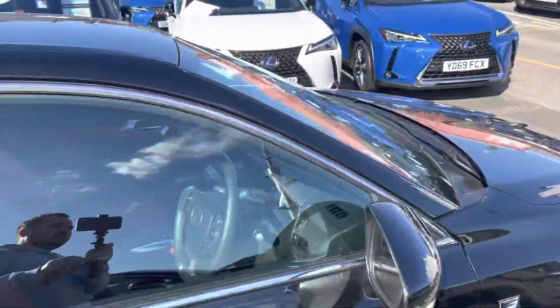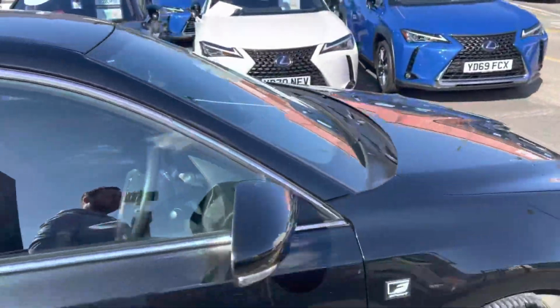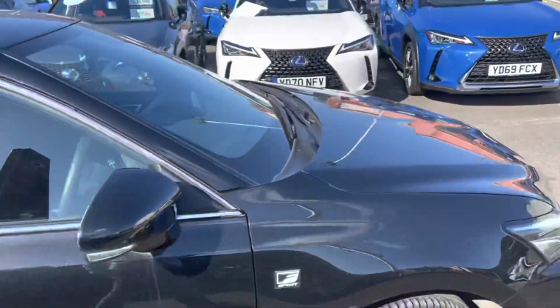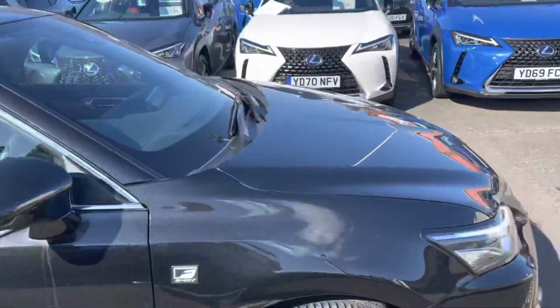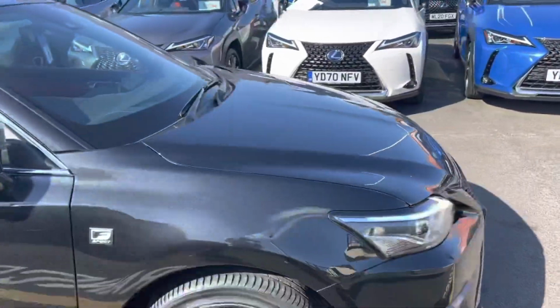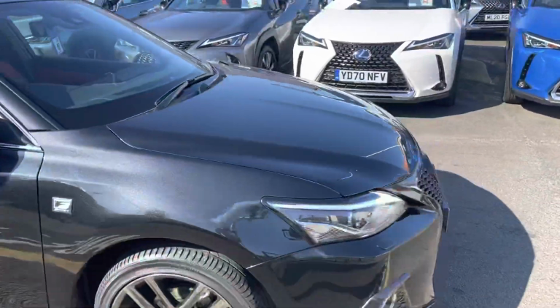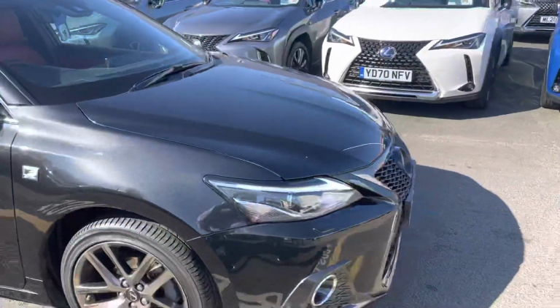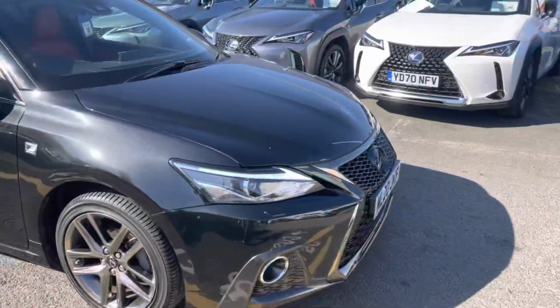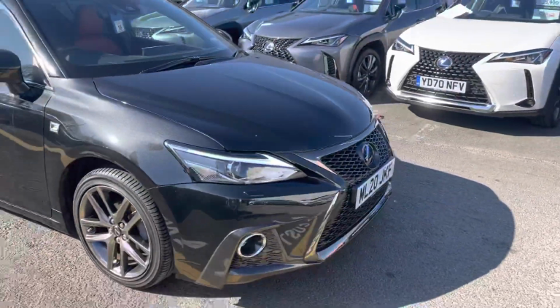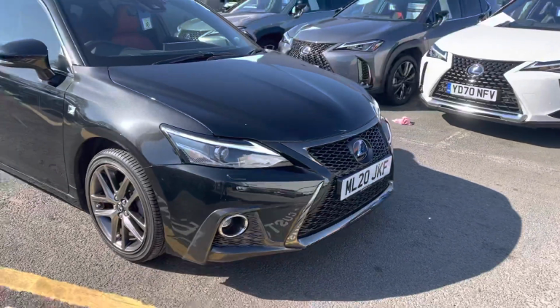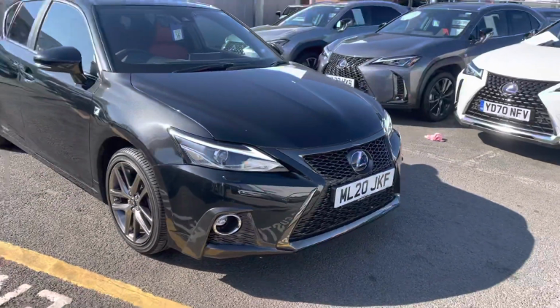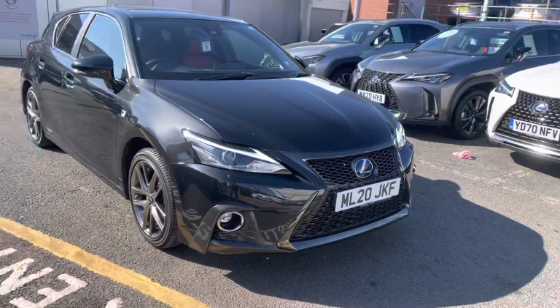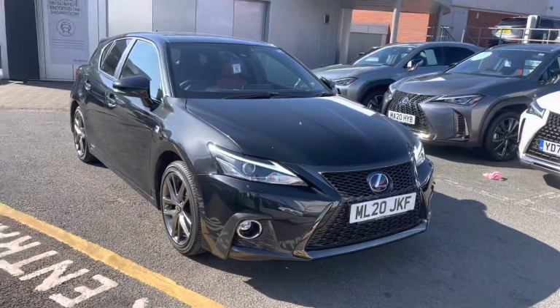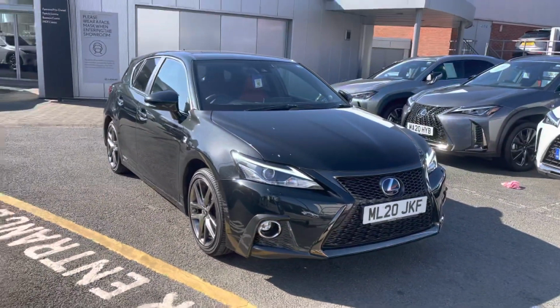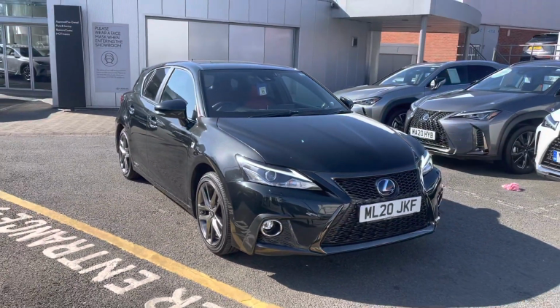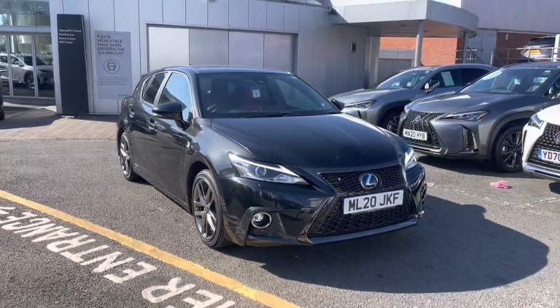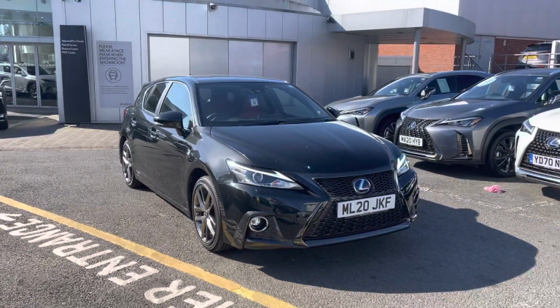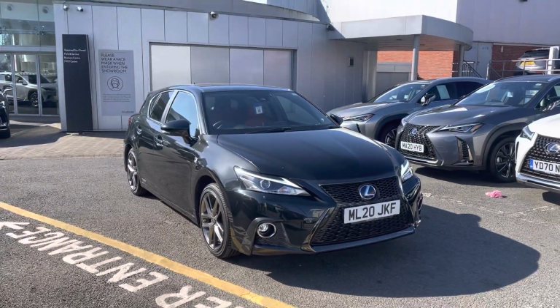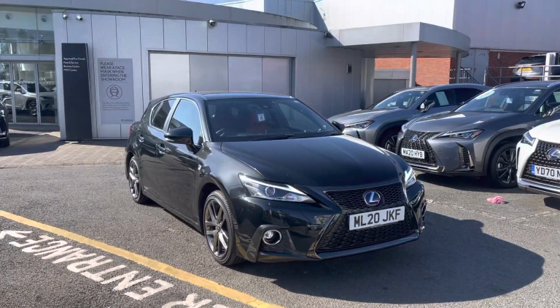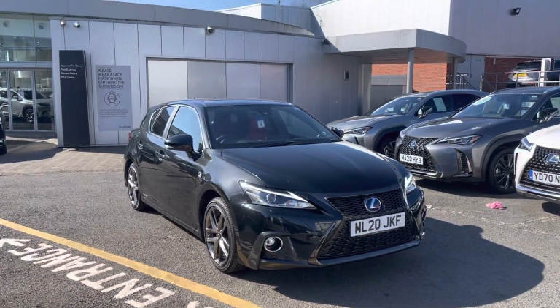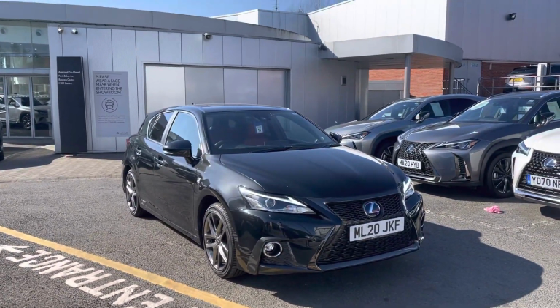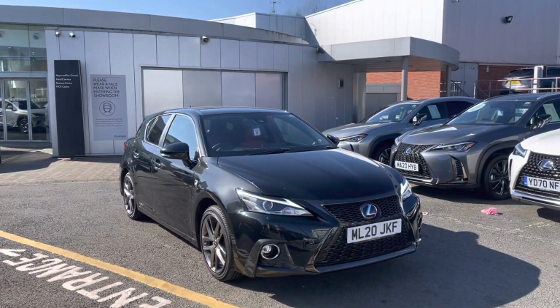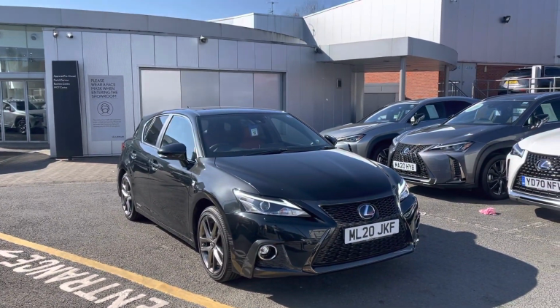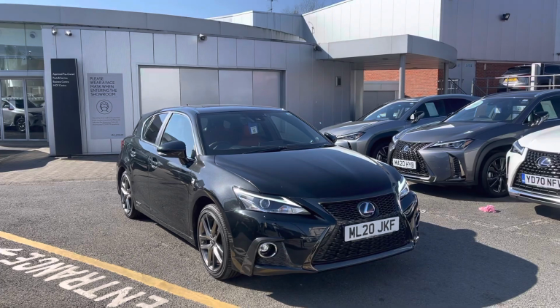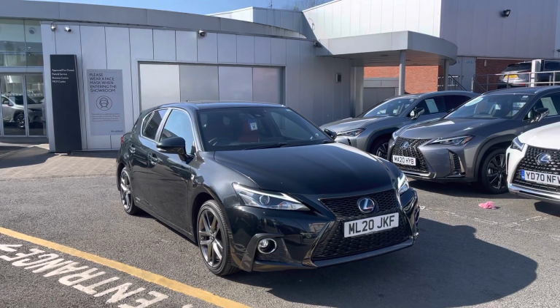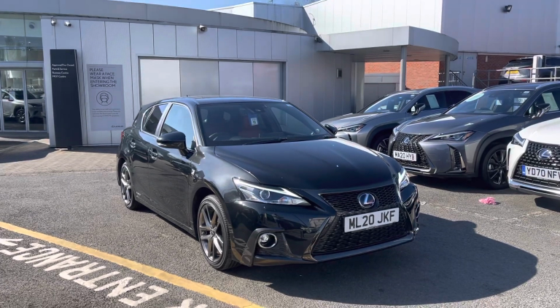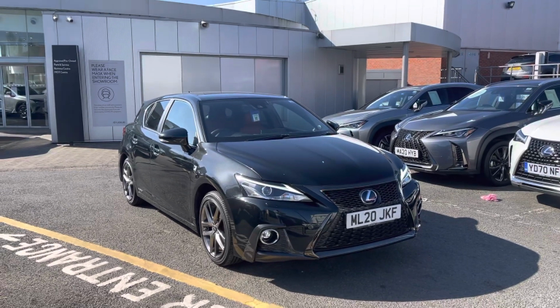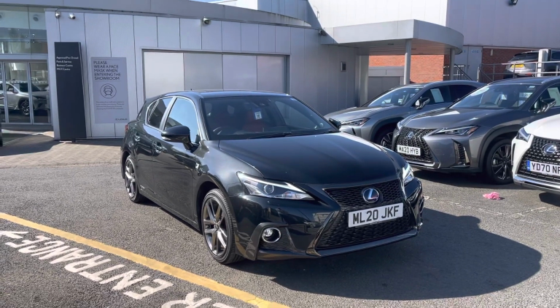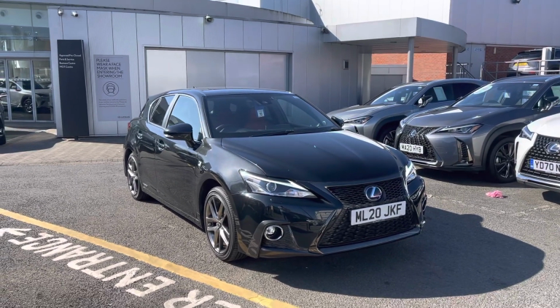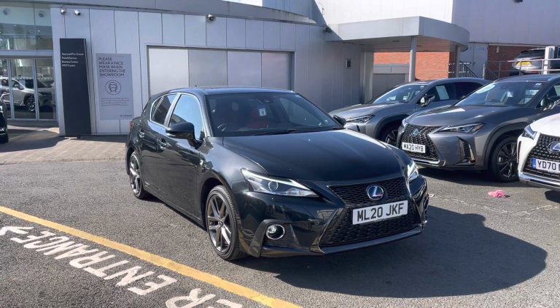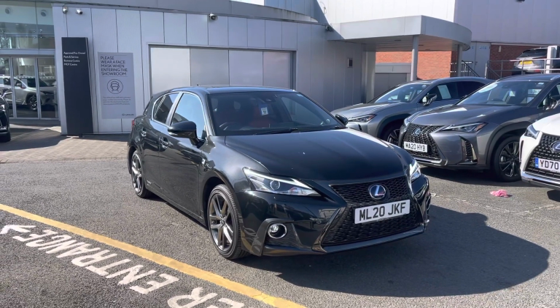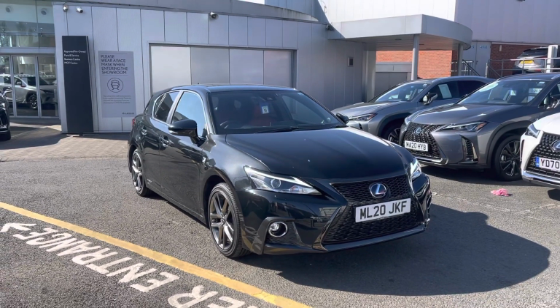So that's just a quick video to show you around the Lexus CT200H — registration L20 JKF. I hope you enjoyed it, and if you are interested please give us a call at Lexus Bolton. Thank you.